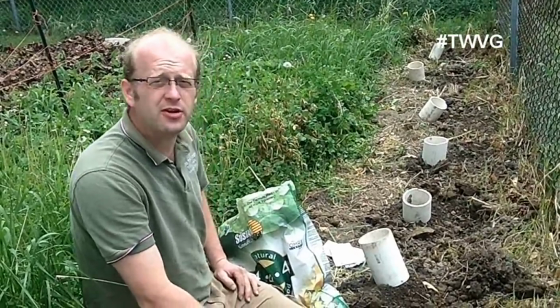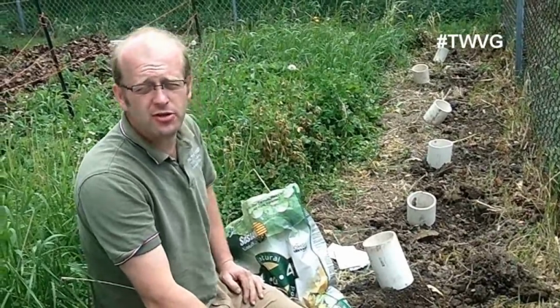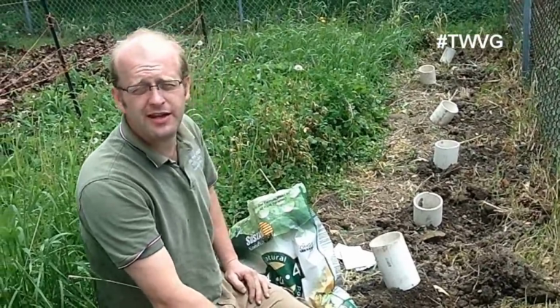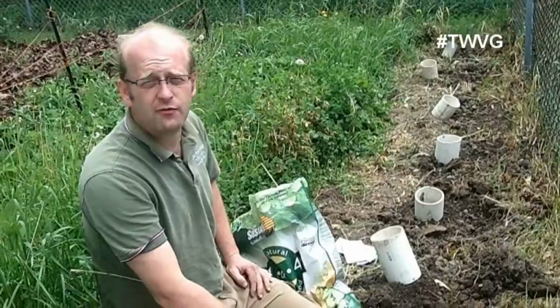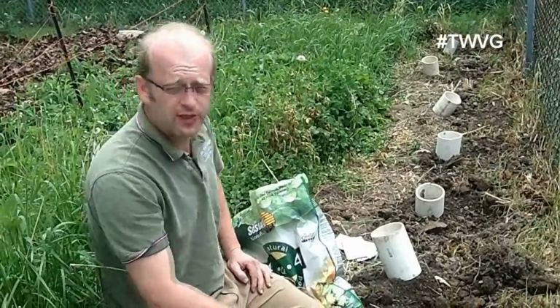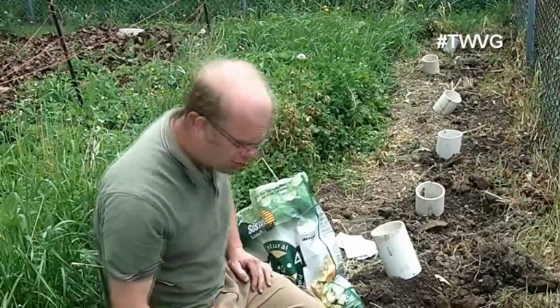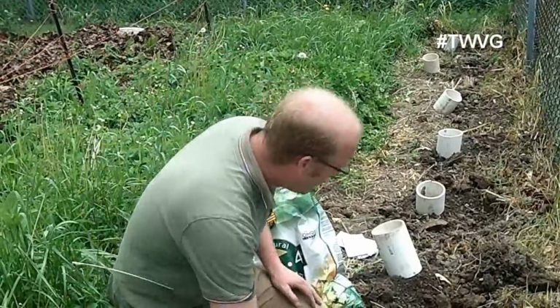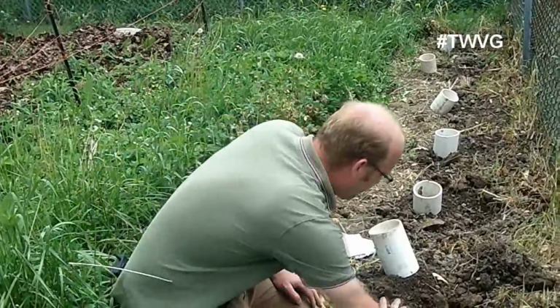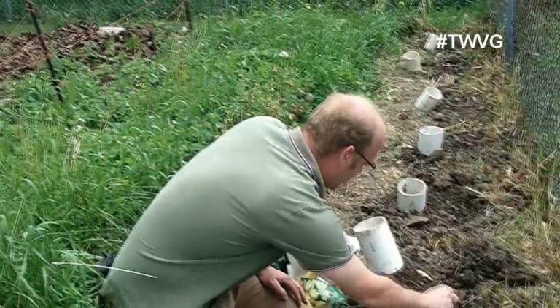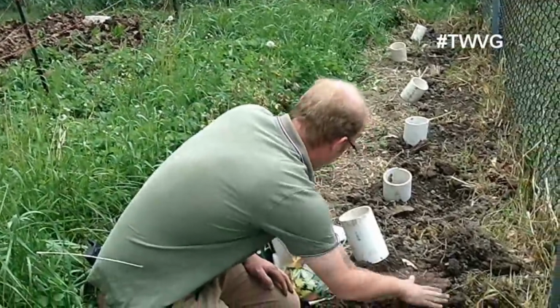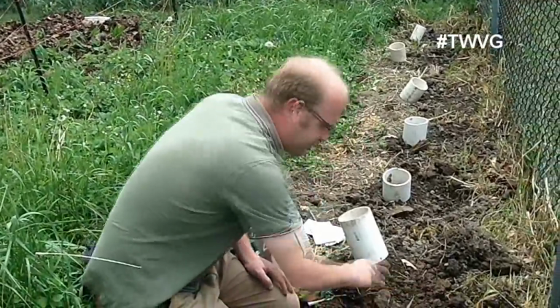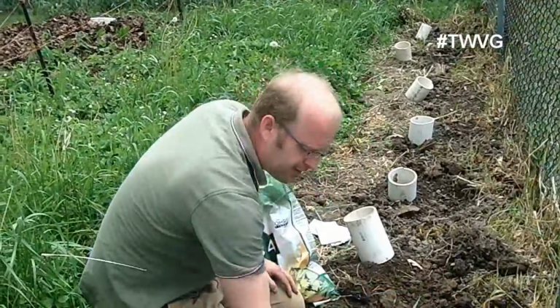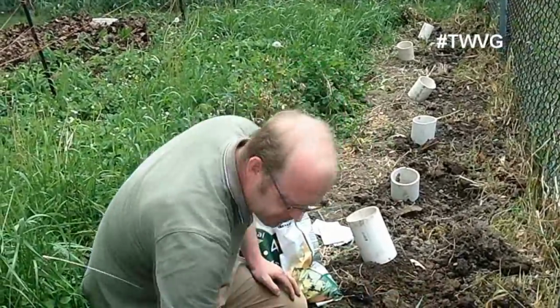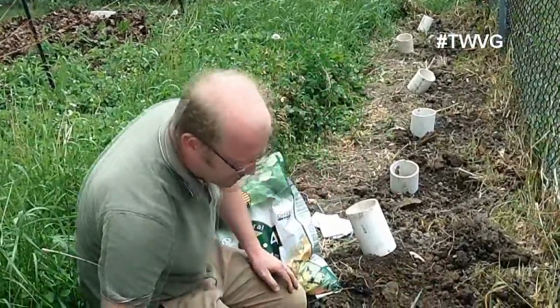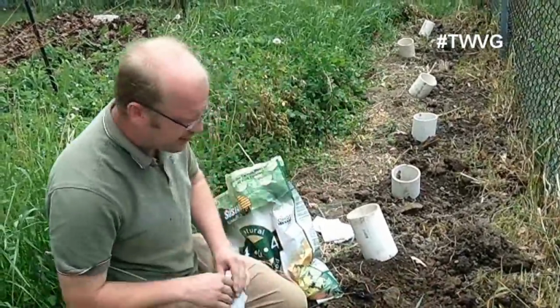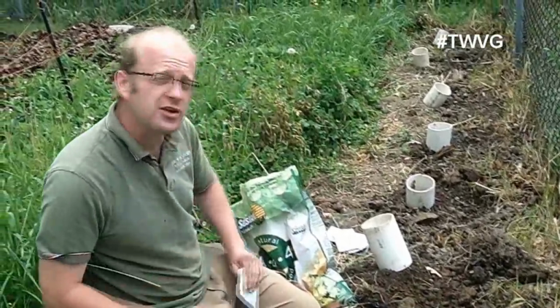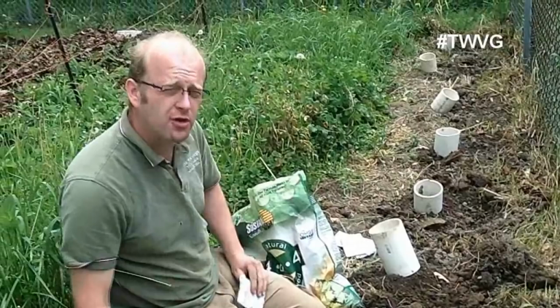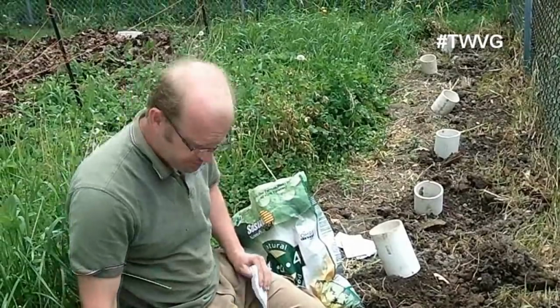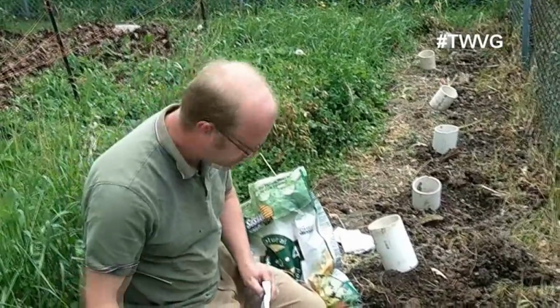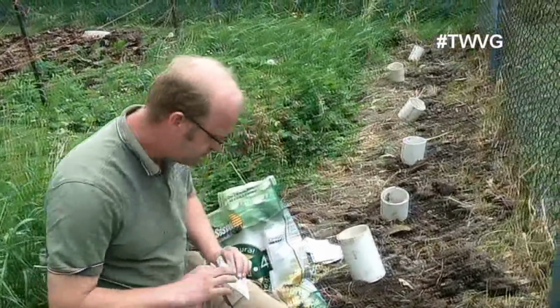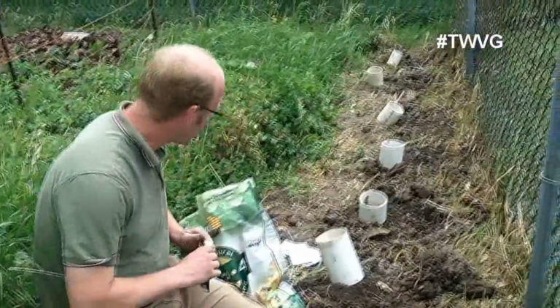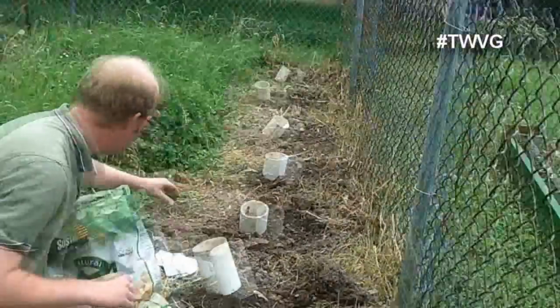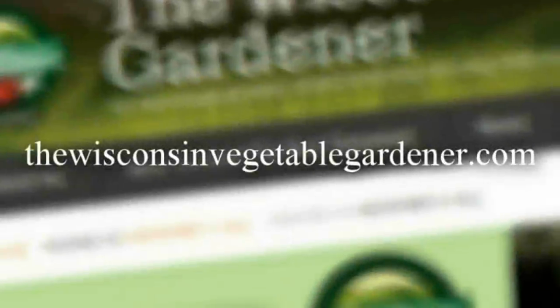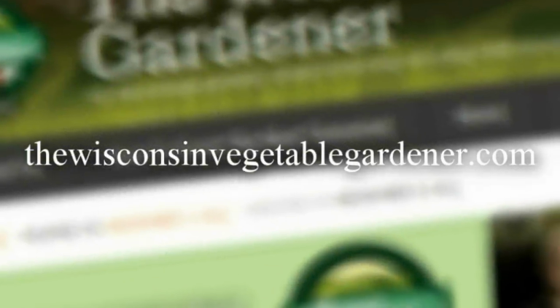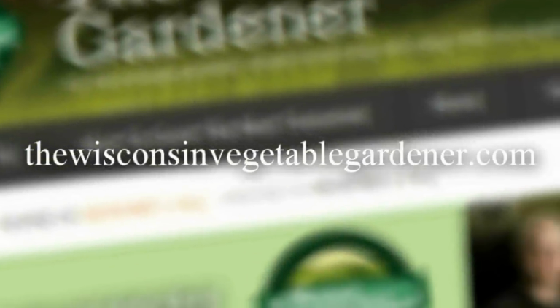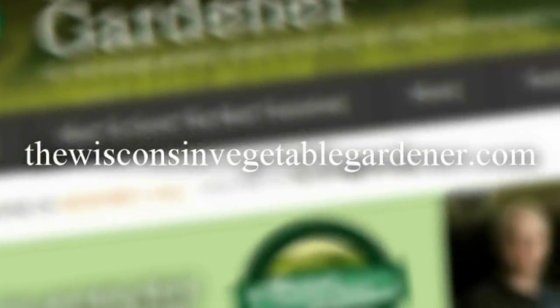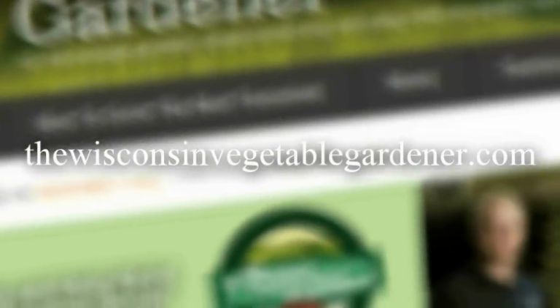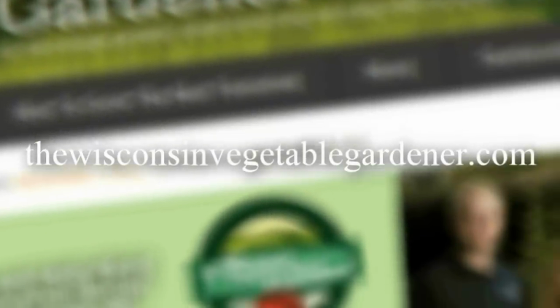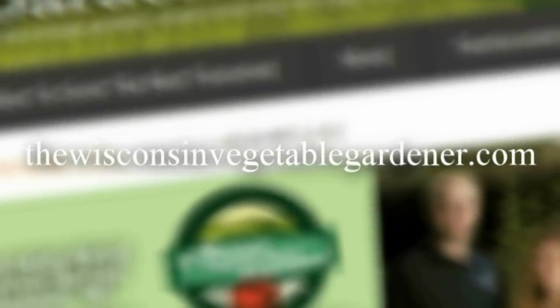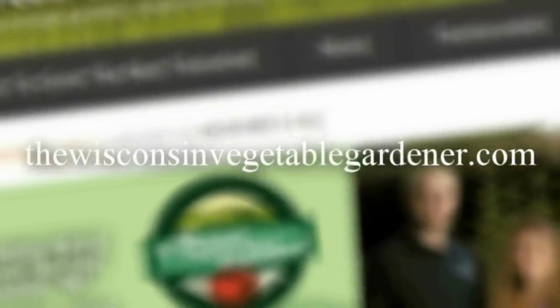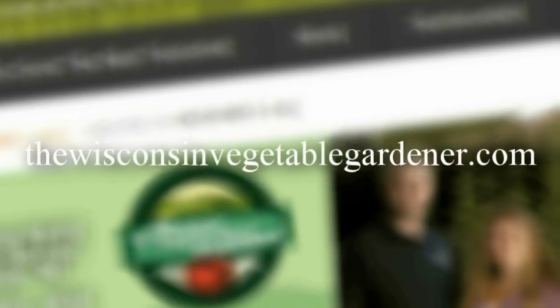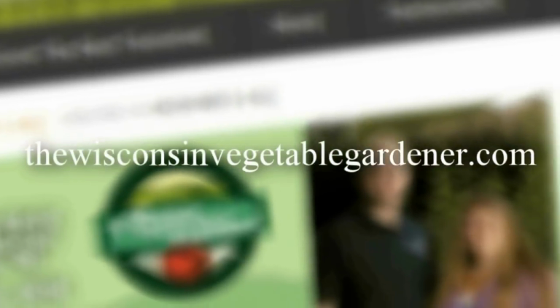Thanks for joining me. Join me again next time for more organic gardening and food preserving. I'm Joey Barrett and this has been the Wisconsin Vegetable Gardener. For more information, please visit thewisconsinvegetablegardener.com.